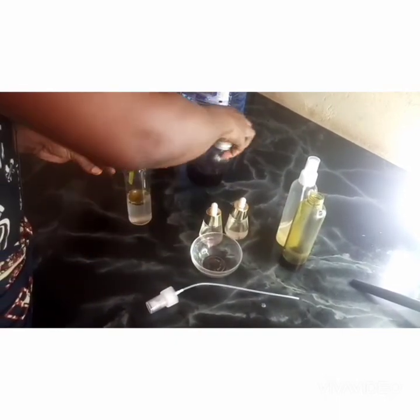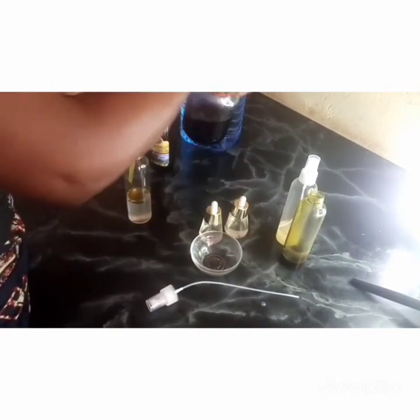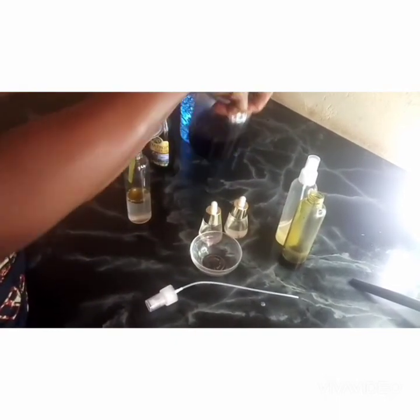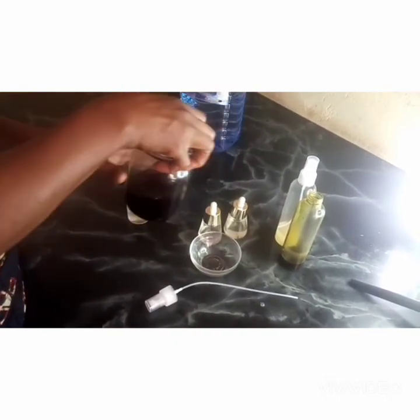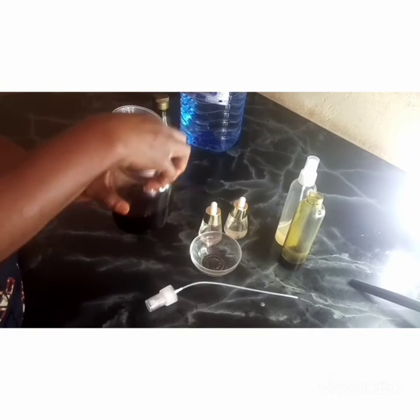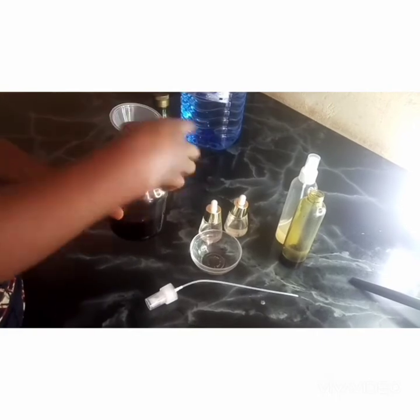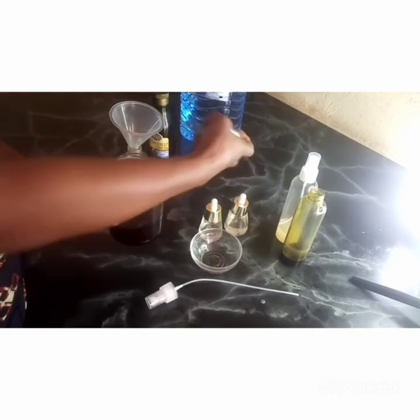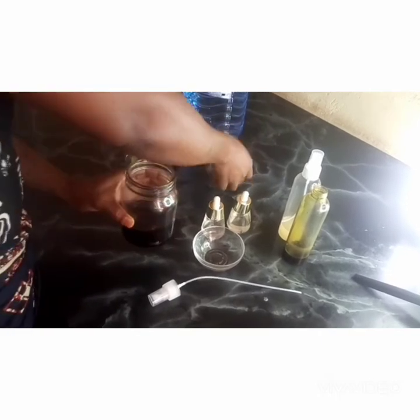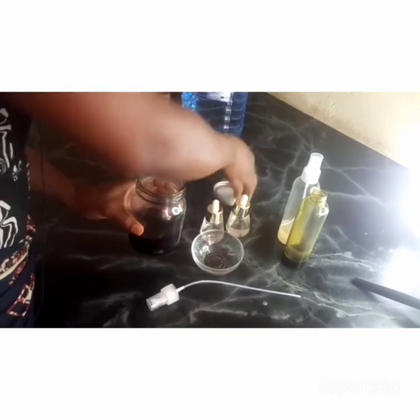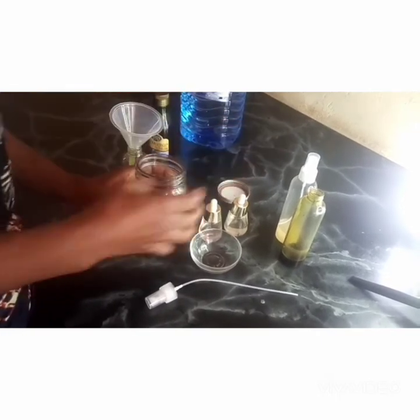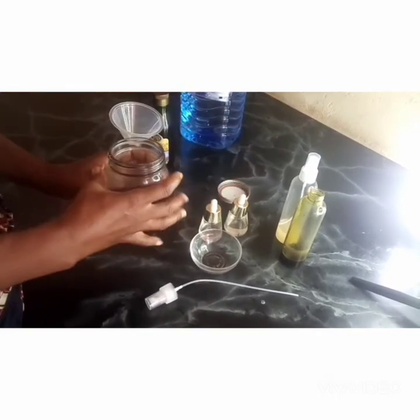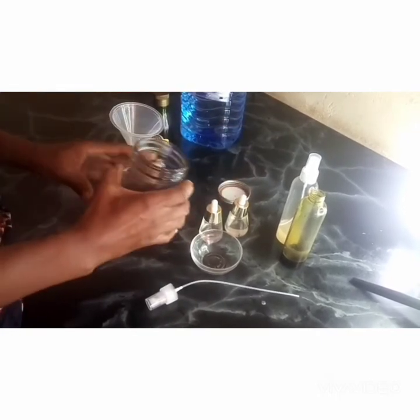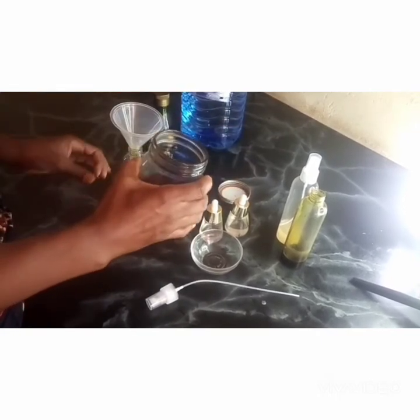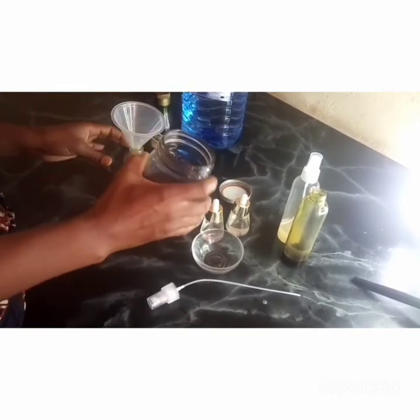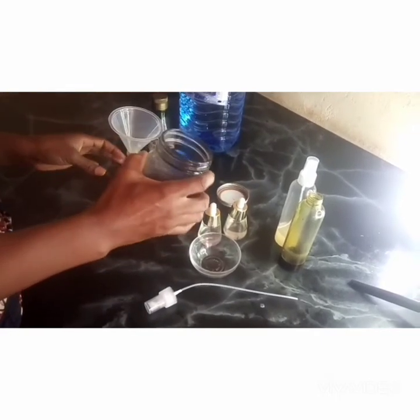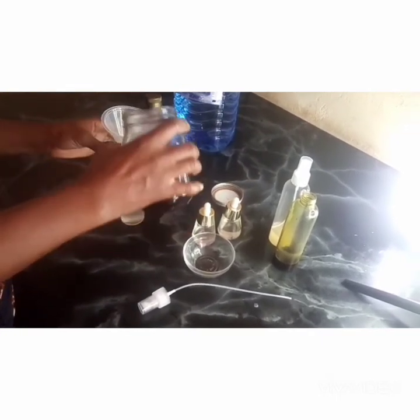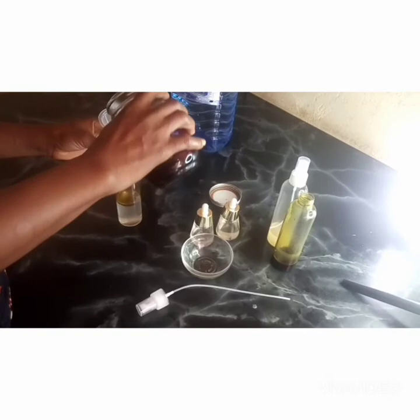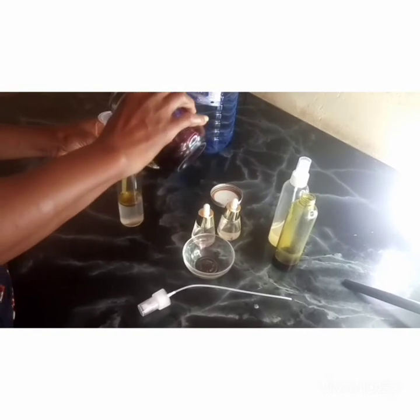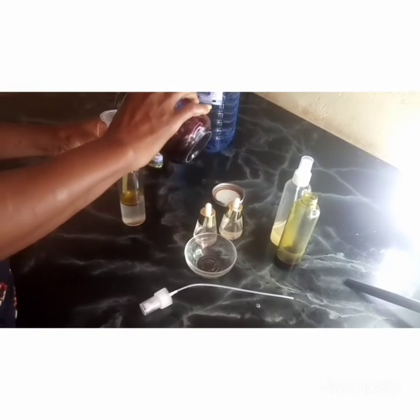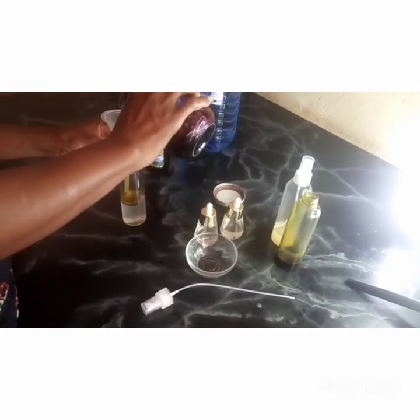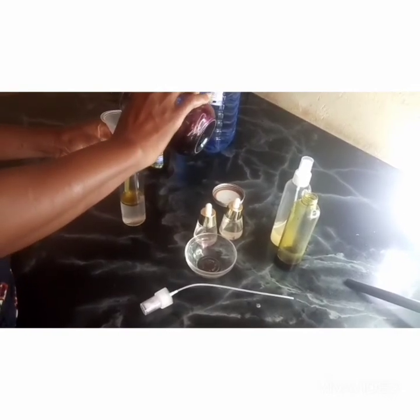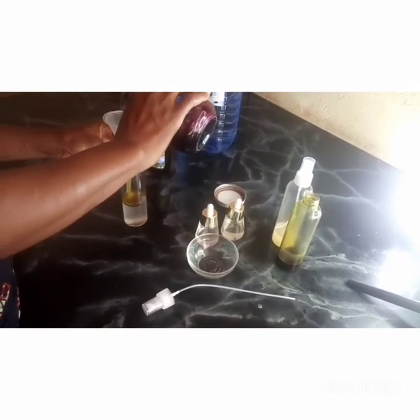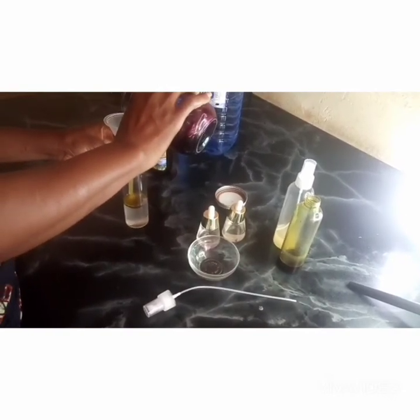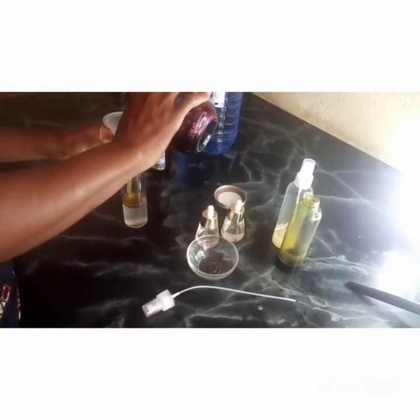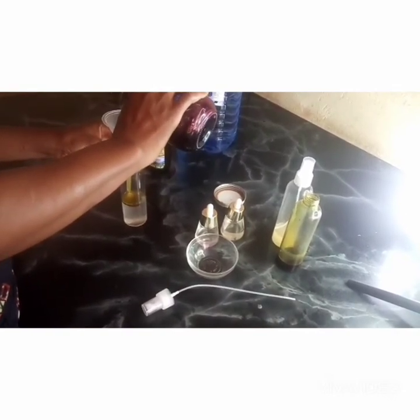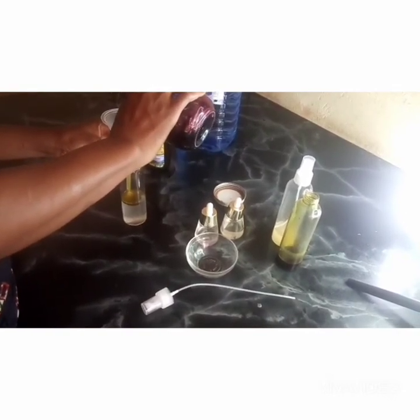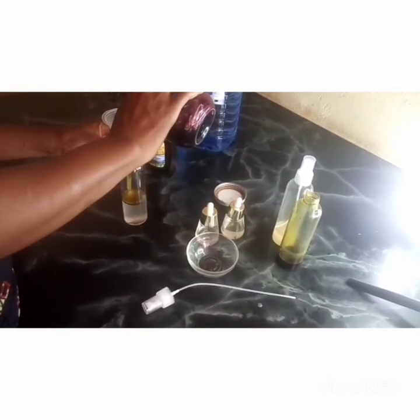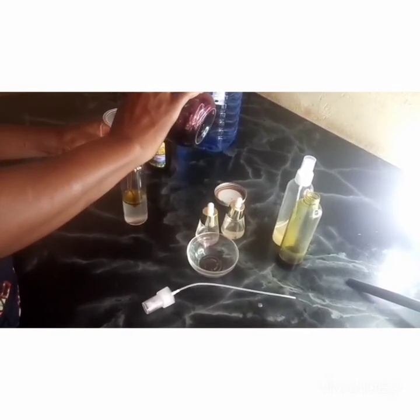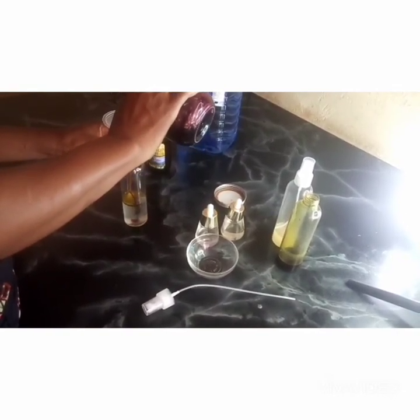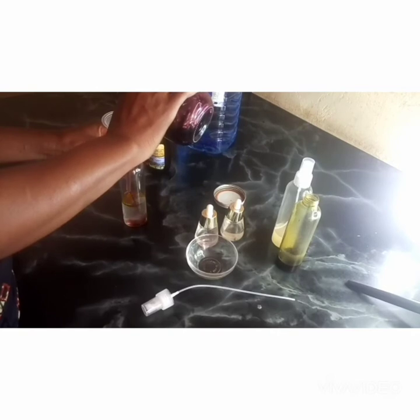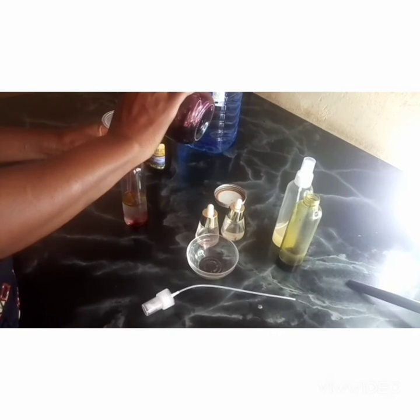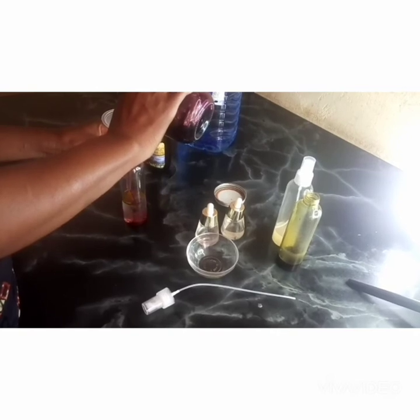We are also adding hibiscus glycerite — about 4% of that. We don't want too much; we don't want our hair to be sticky.